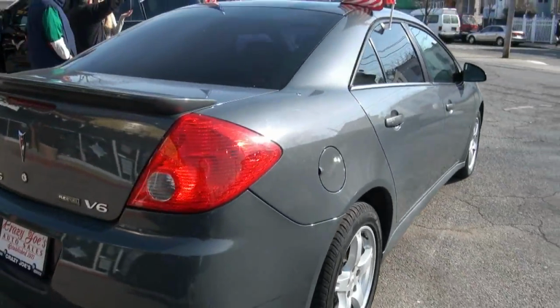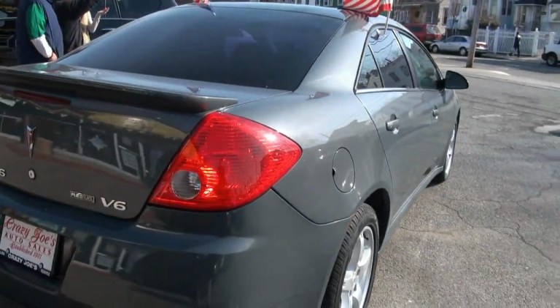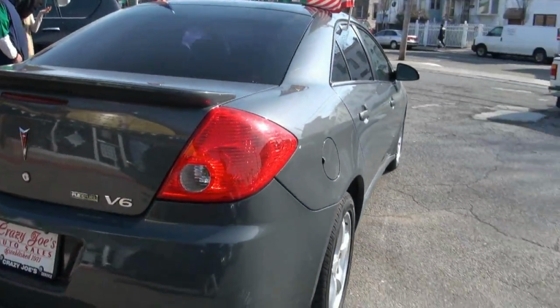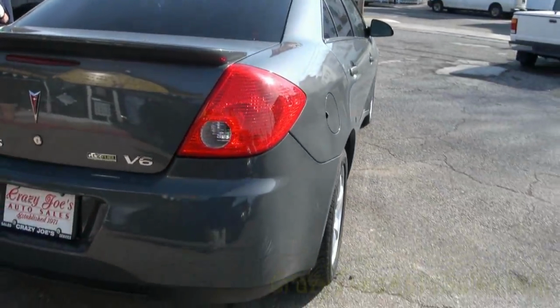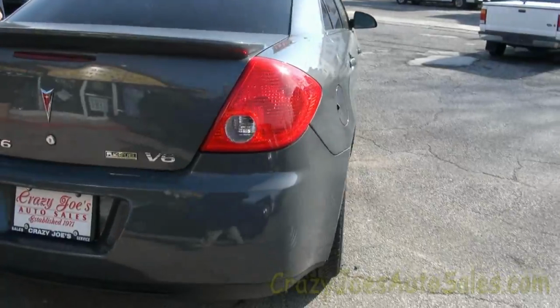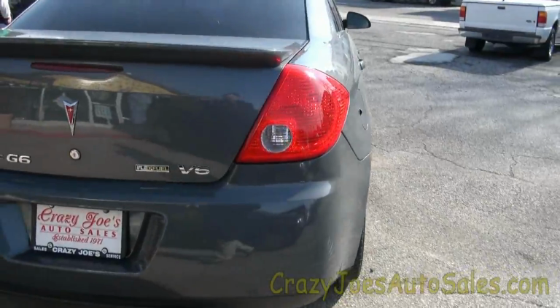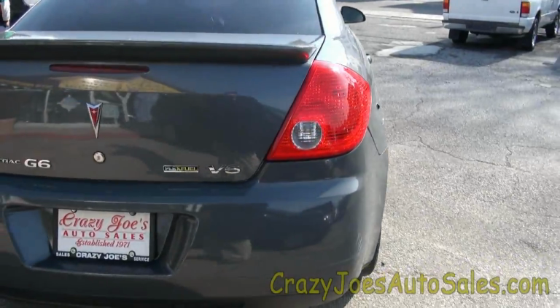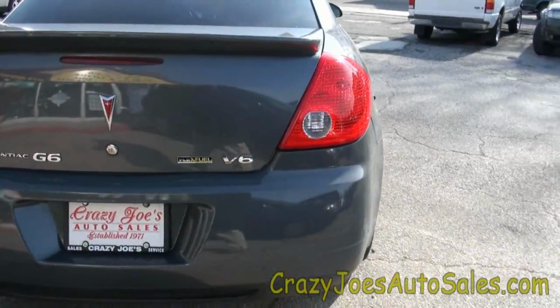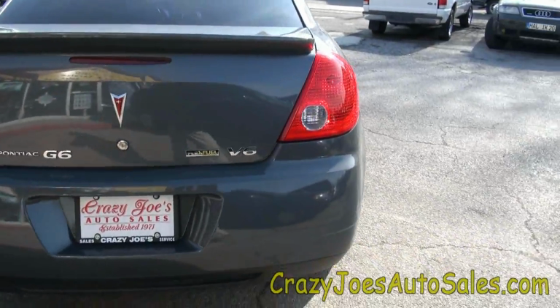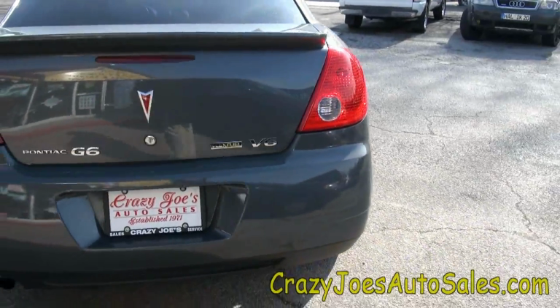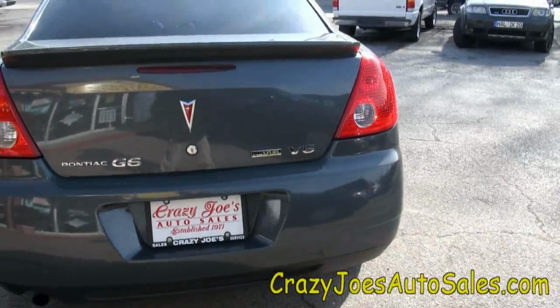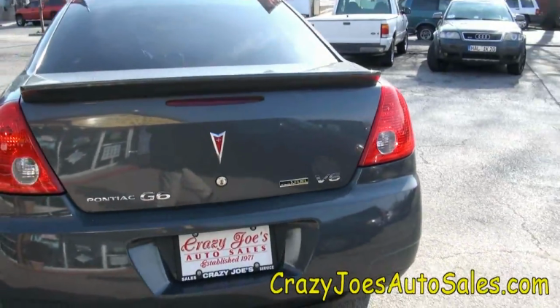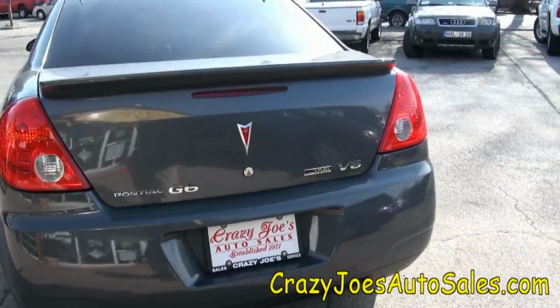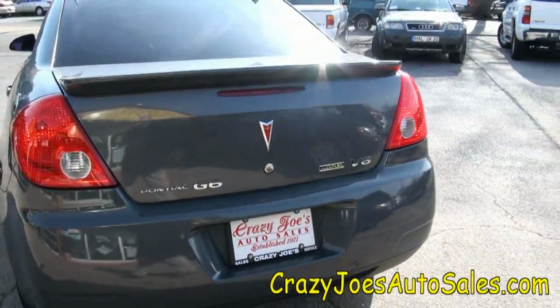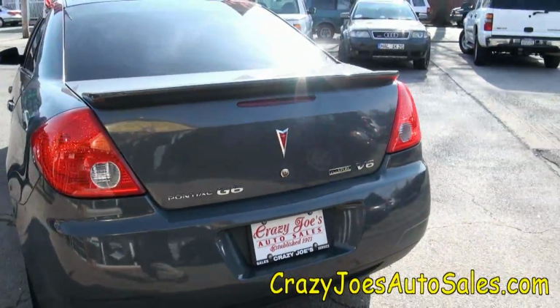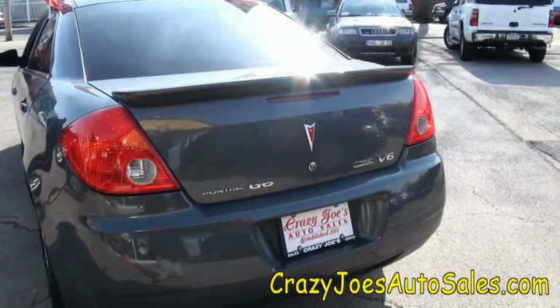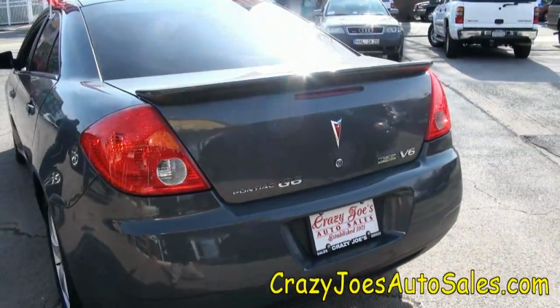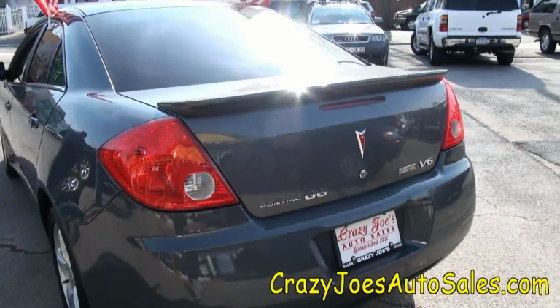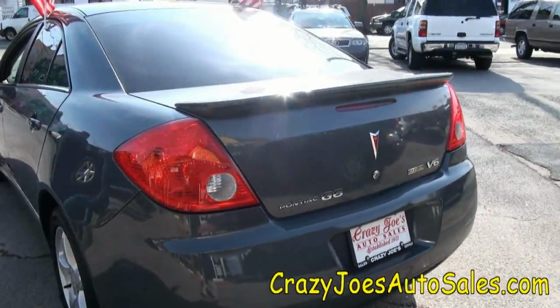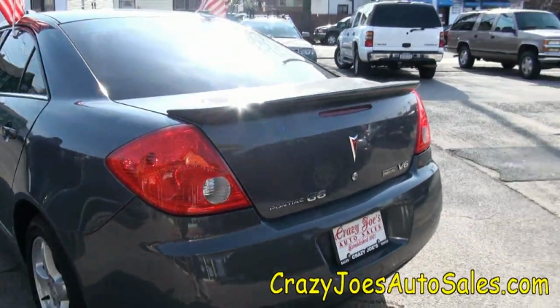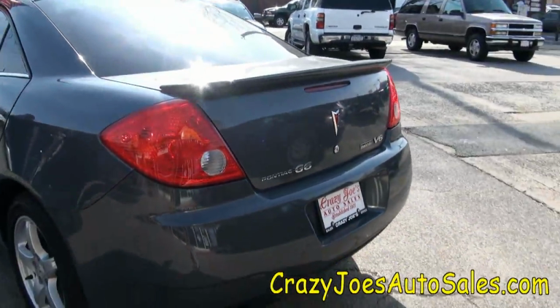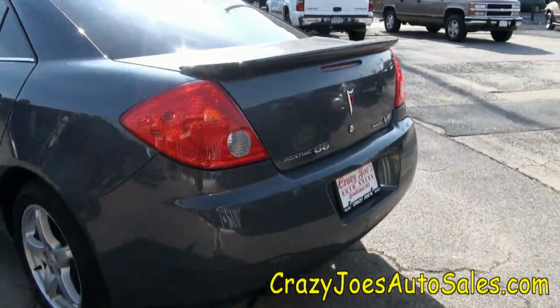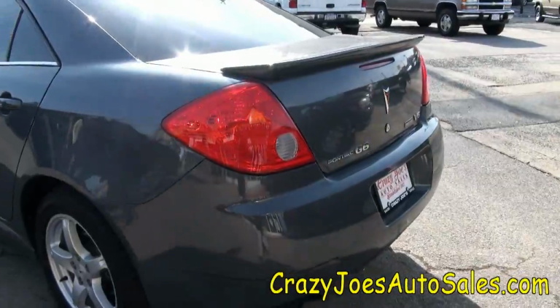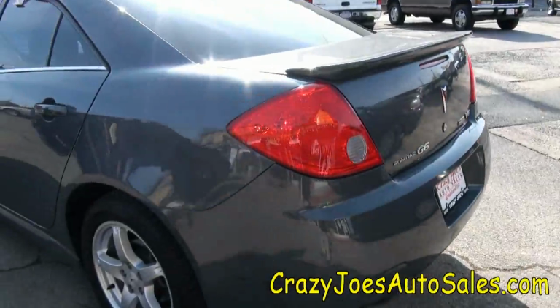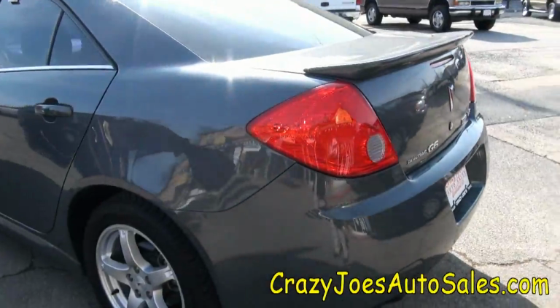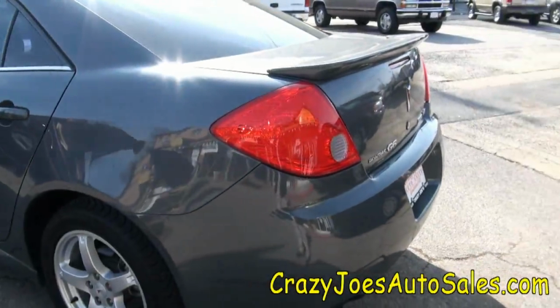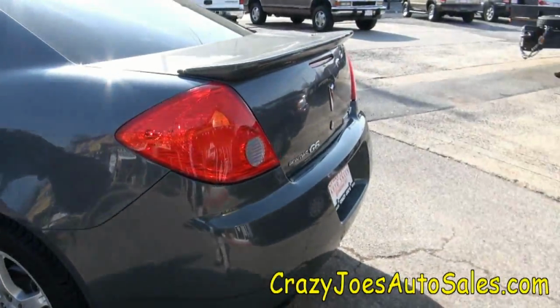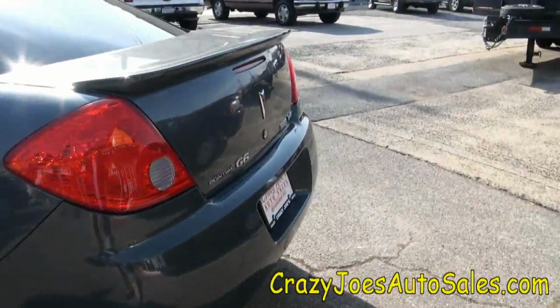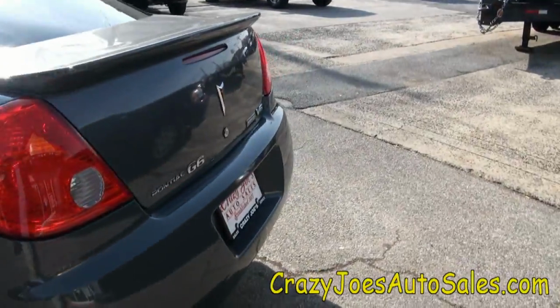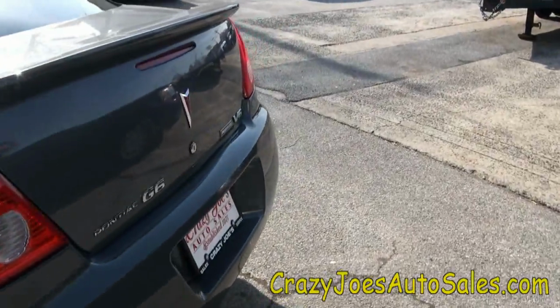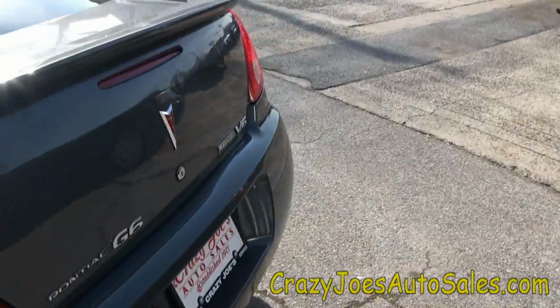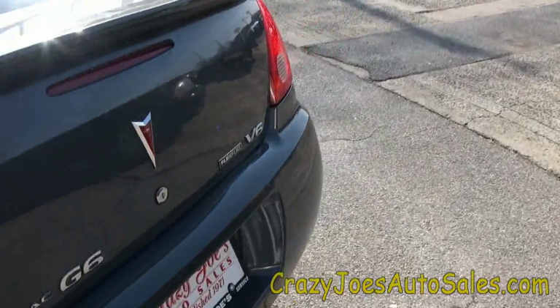Rear spoiler. If you could find flex fuel — ethanol — hey, you could fill up cheap too if it's in your neighborhood, and this vehicle accepts that. That's a great thing, that corn oil.